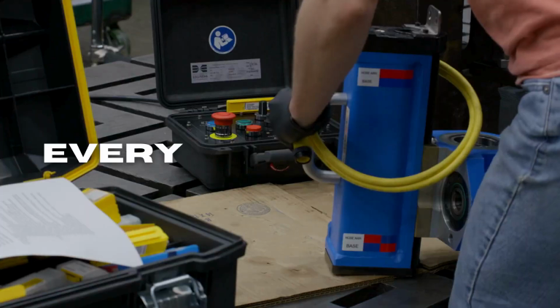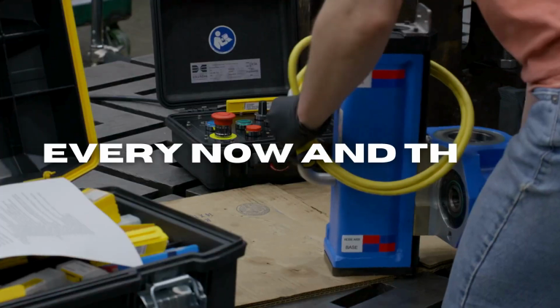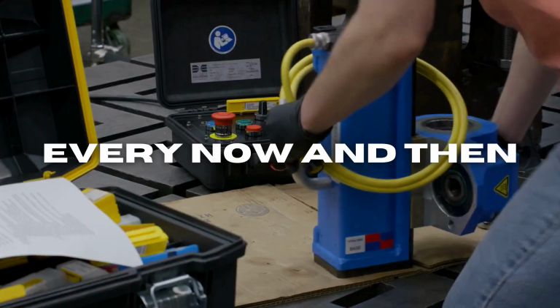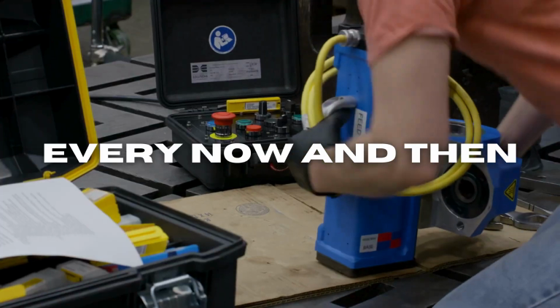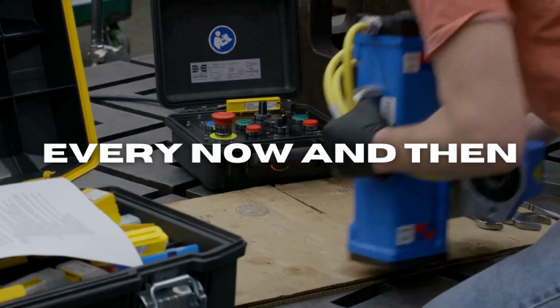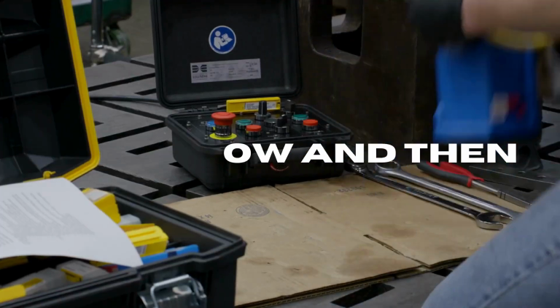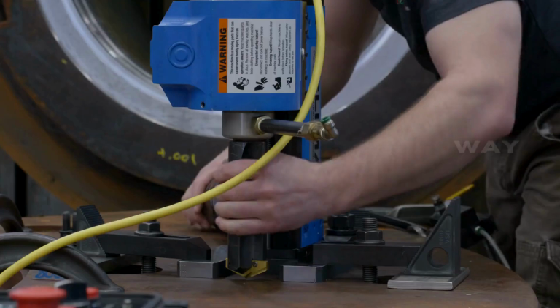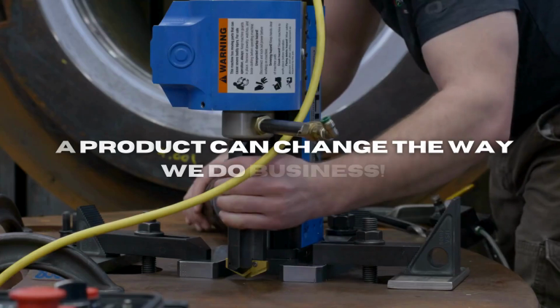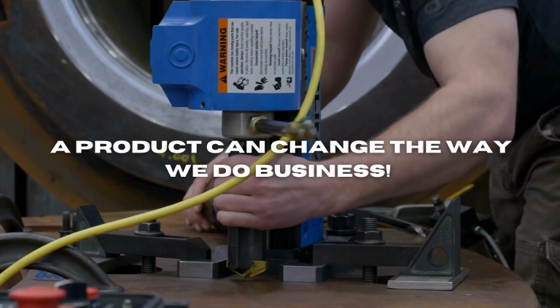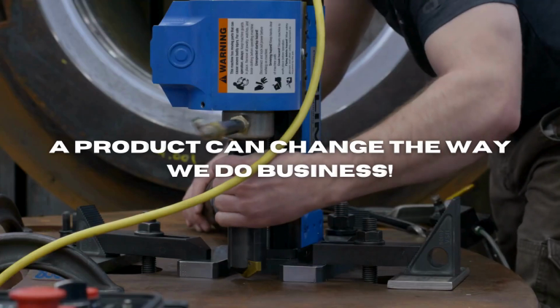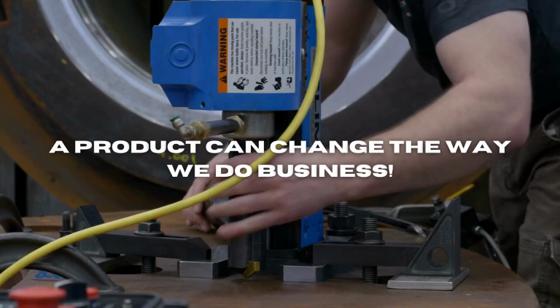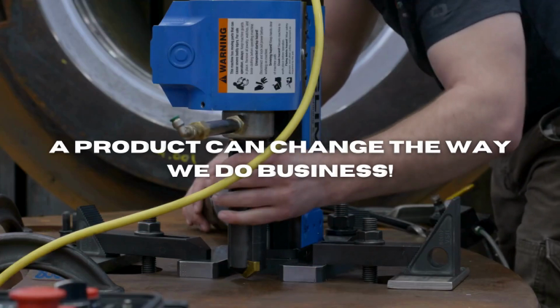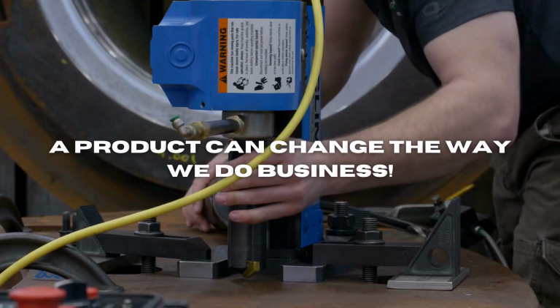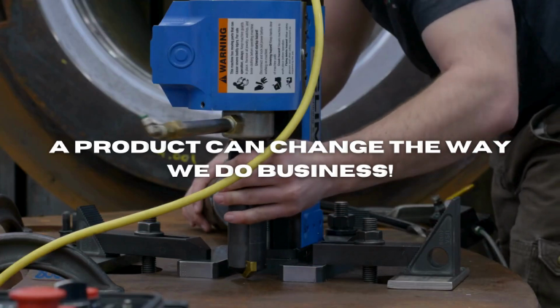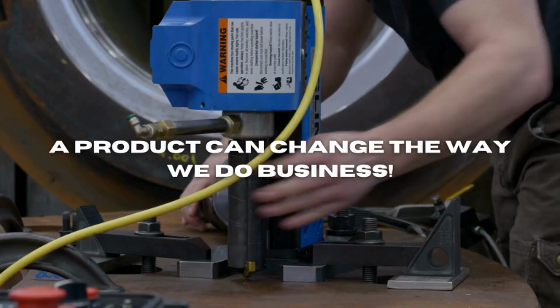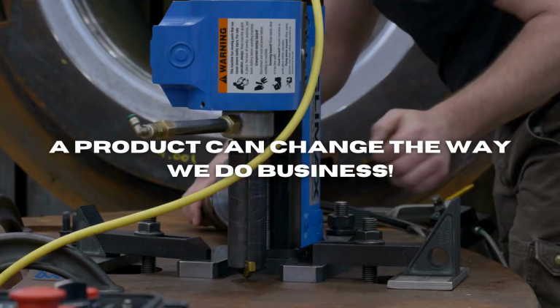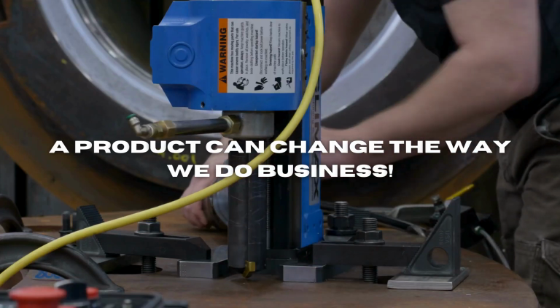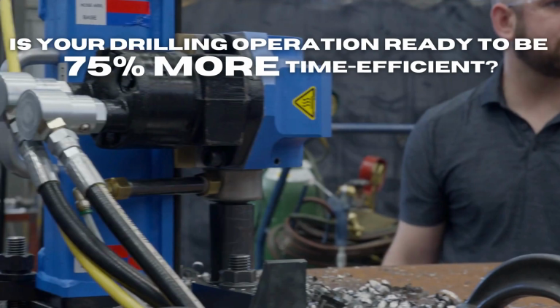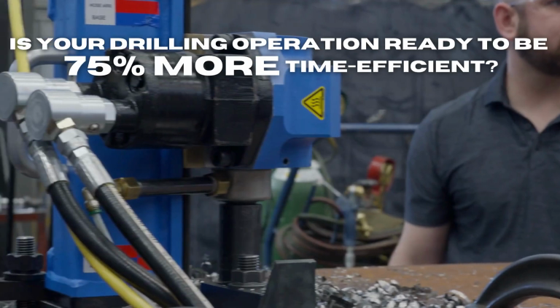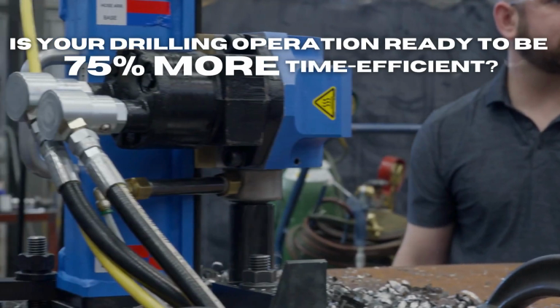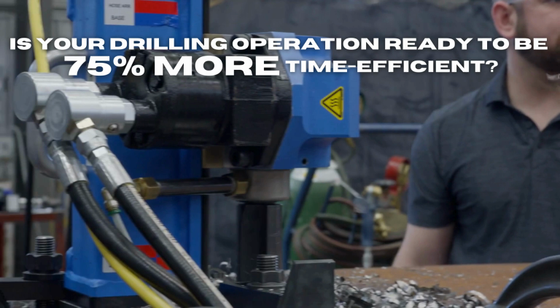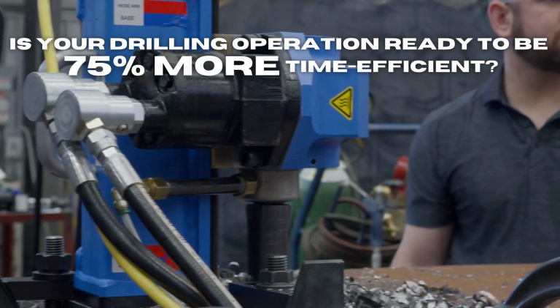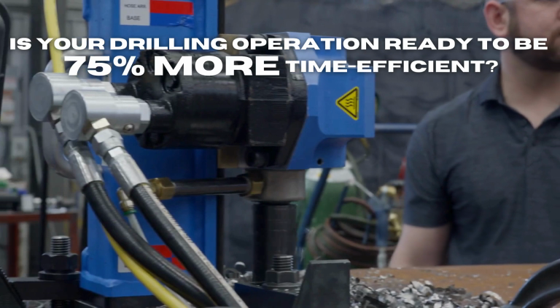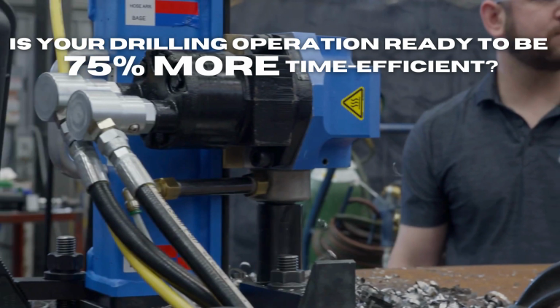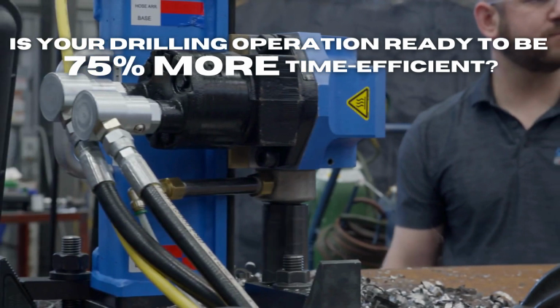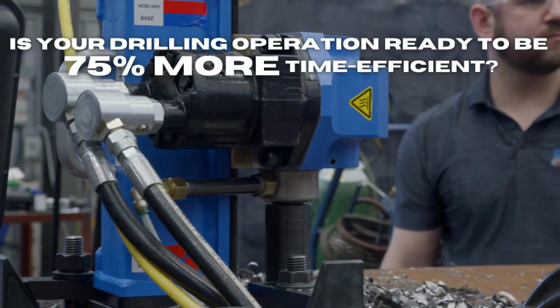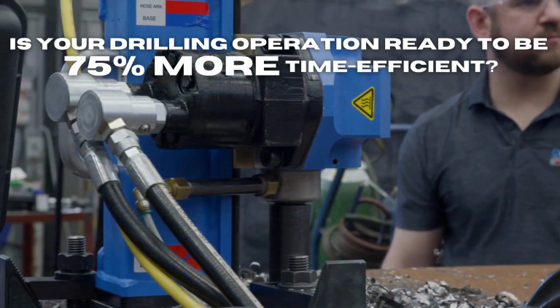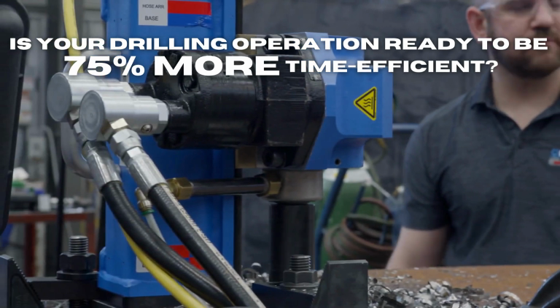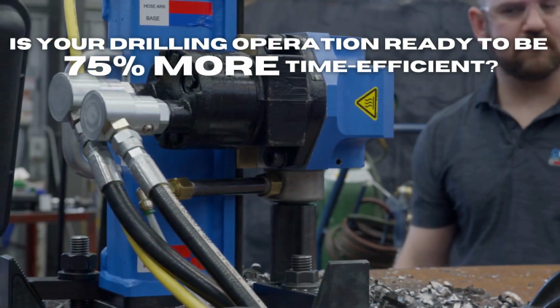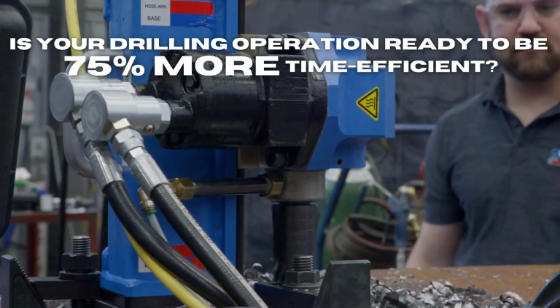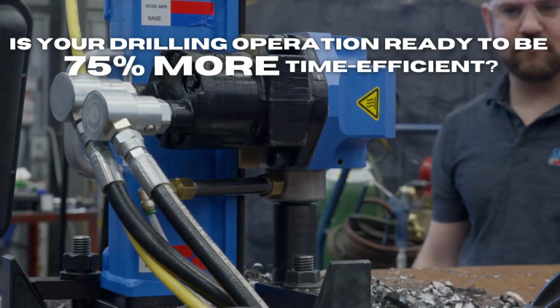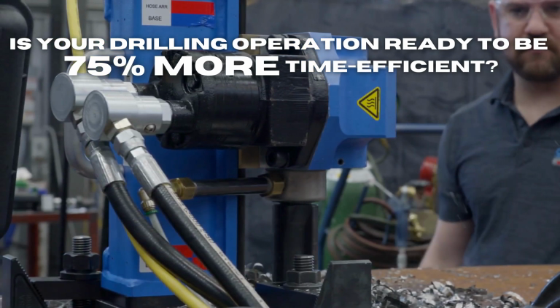Every now and then, a product can change the way we do business. Is your drilling operation ready to be 75% more time efficient?